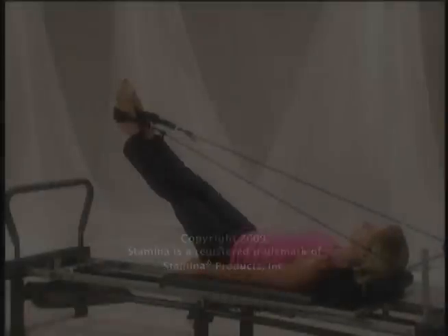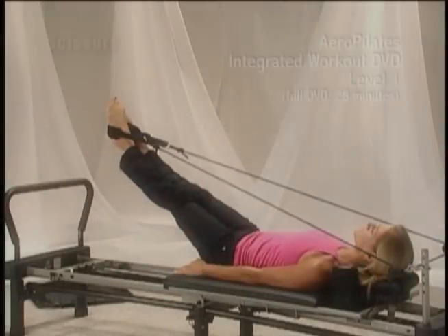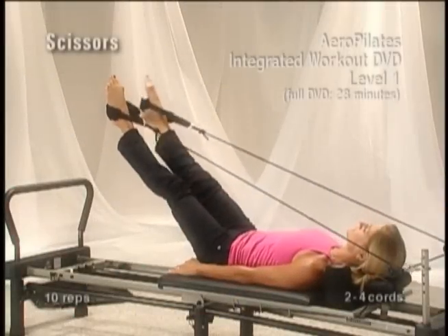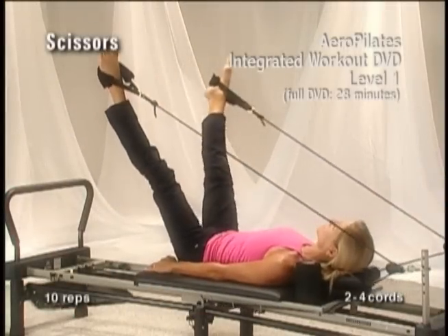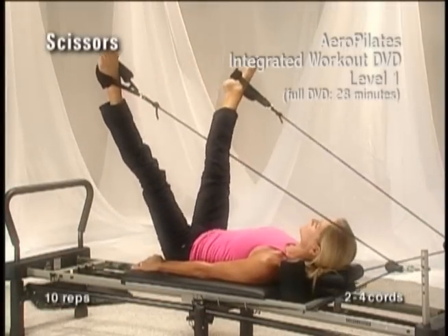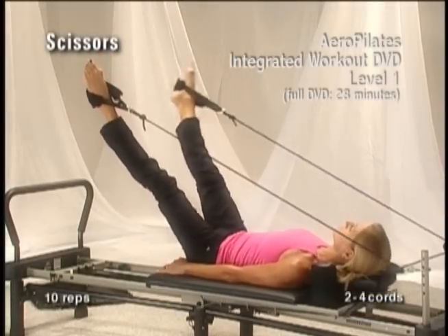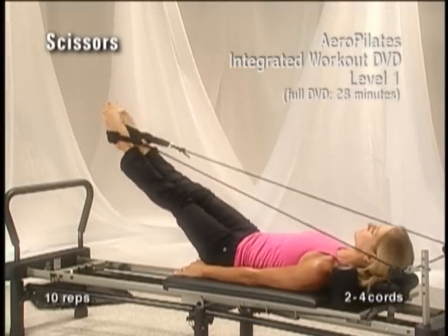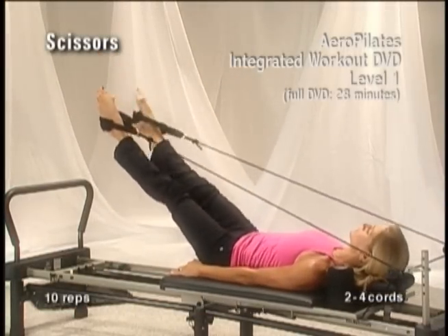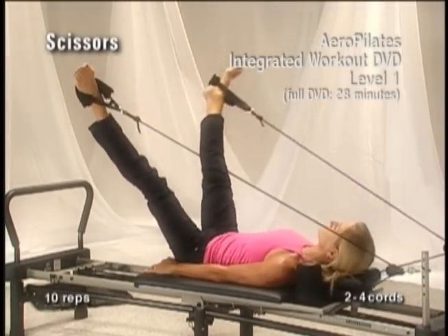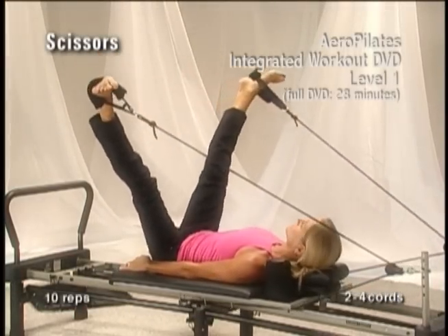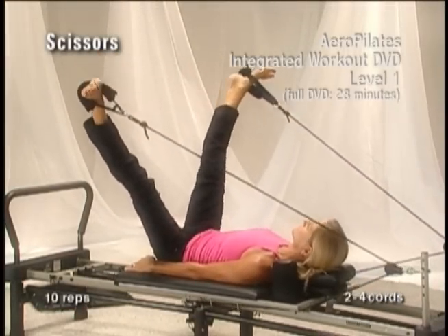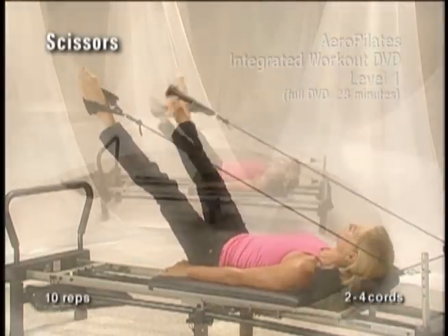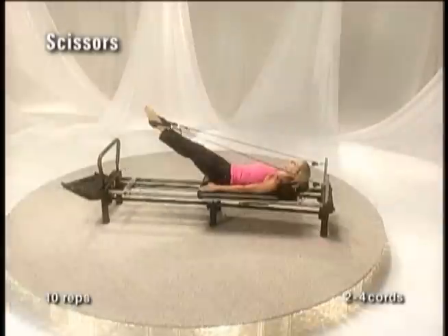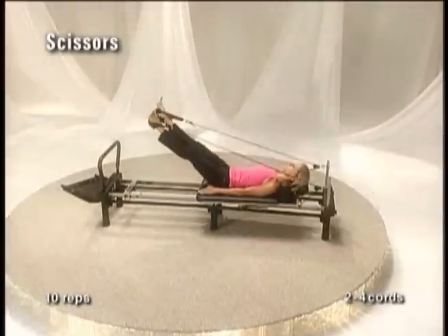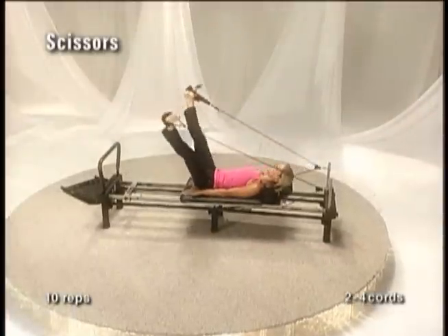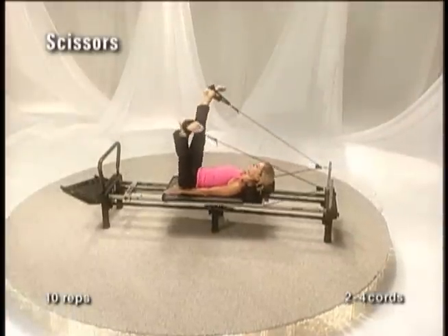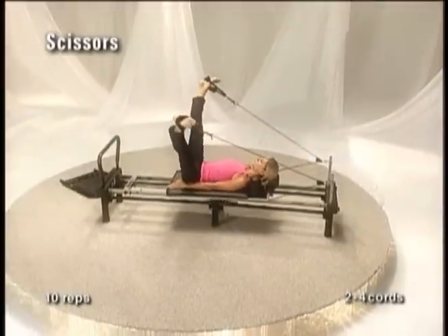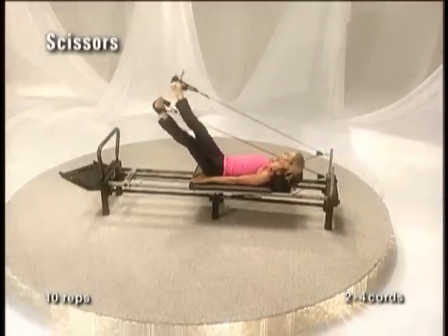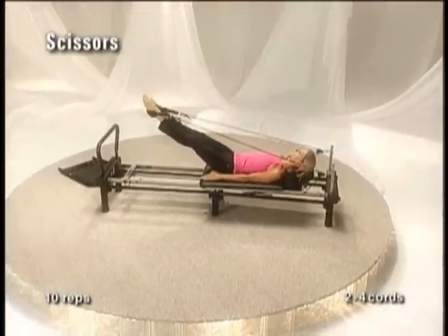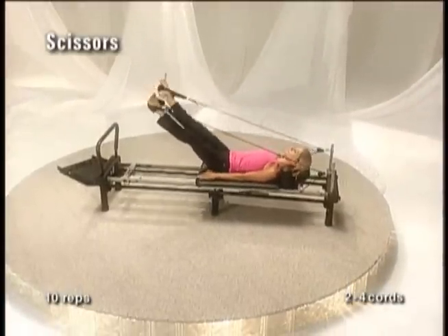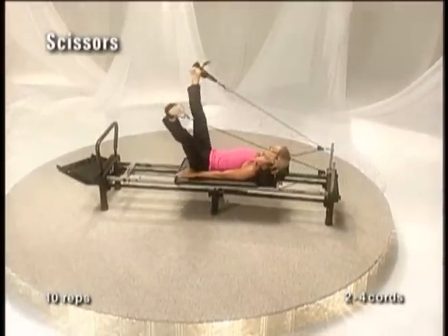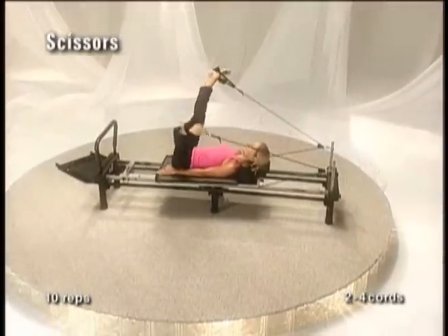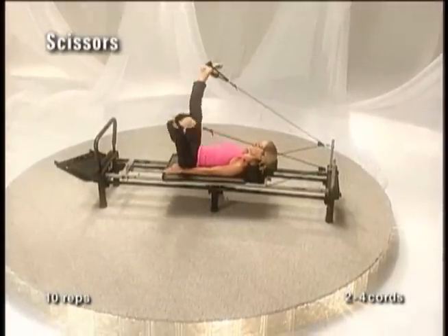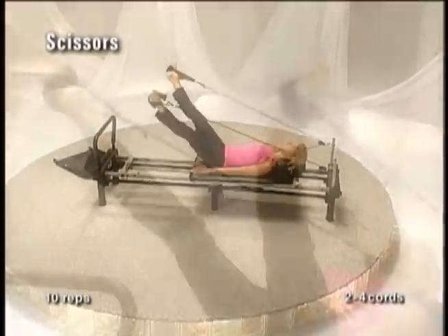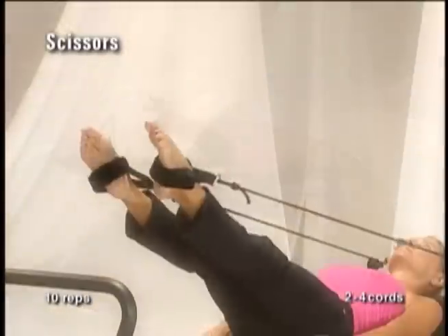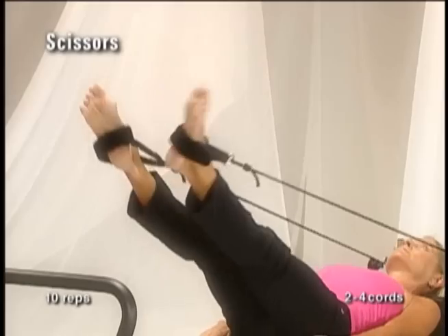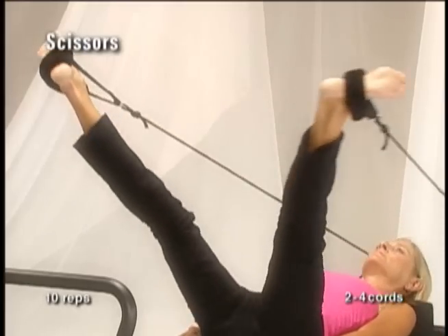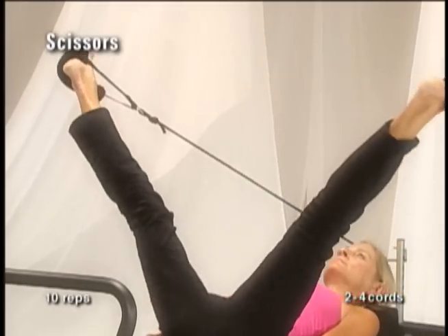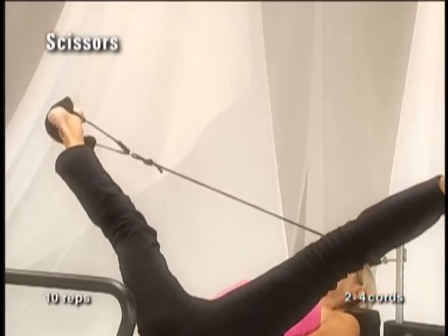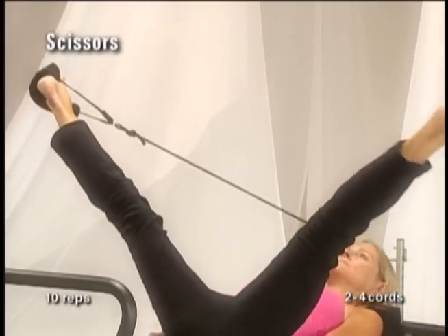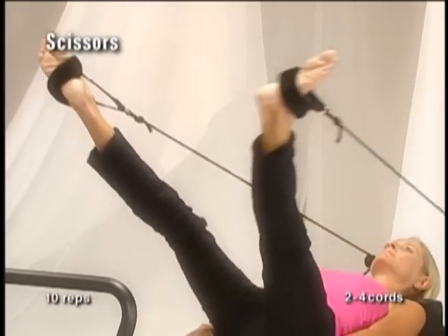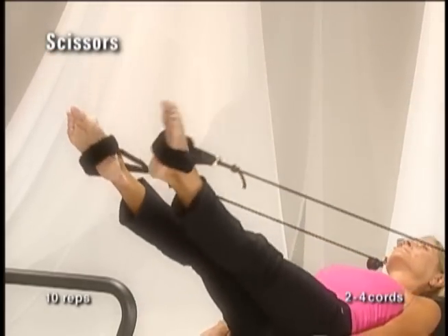Legs in the straps, extend out at 45 degrees. Inhale and extend both straight legs out to the side. Exhale and bring them back together, squeezing the inner thighs and zipping up the space. Repeat this ten times.